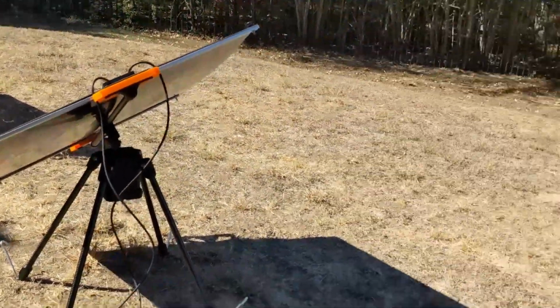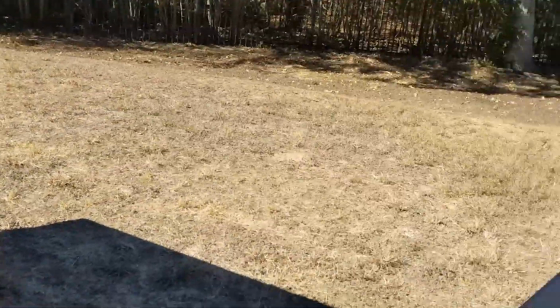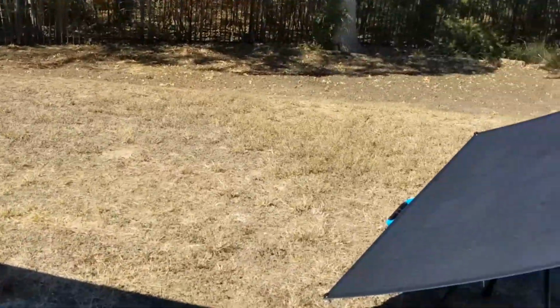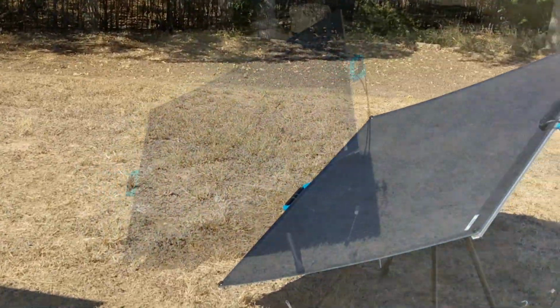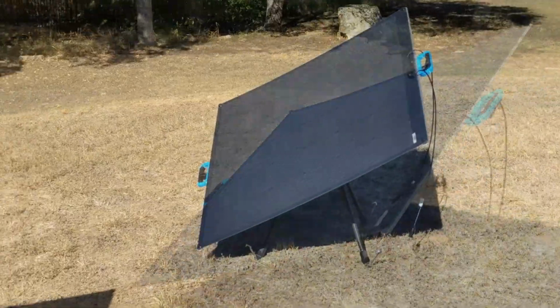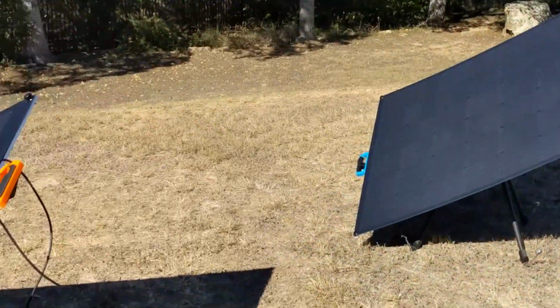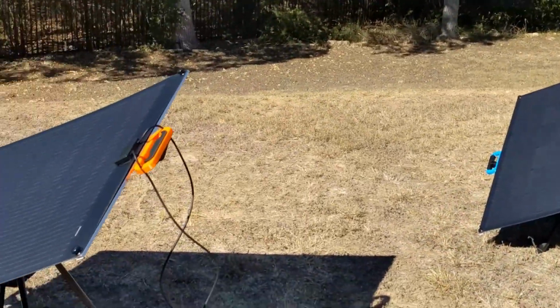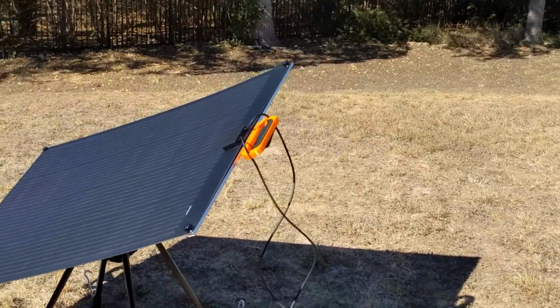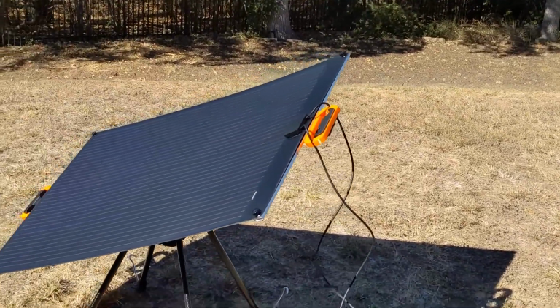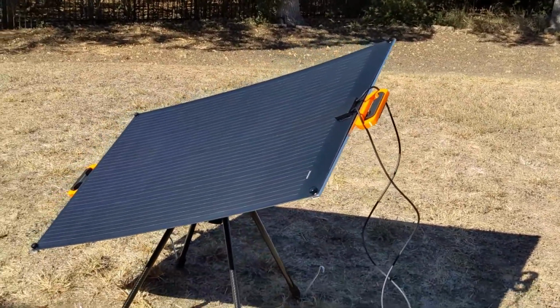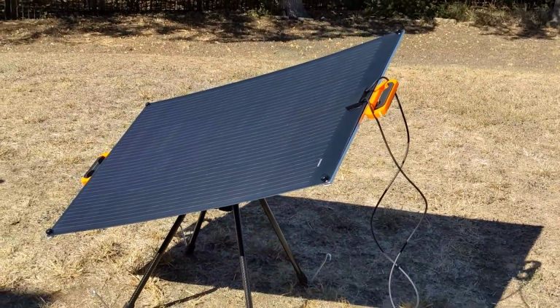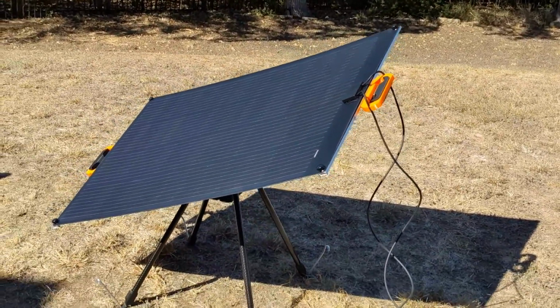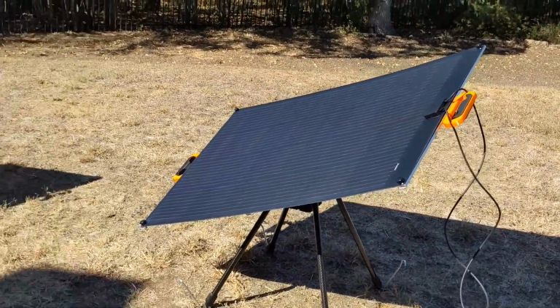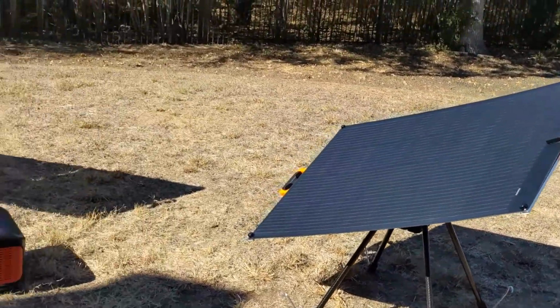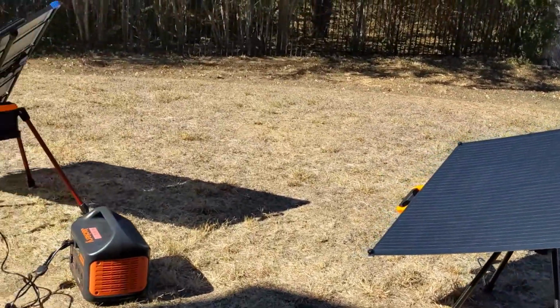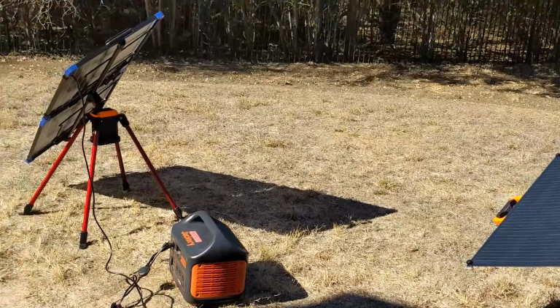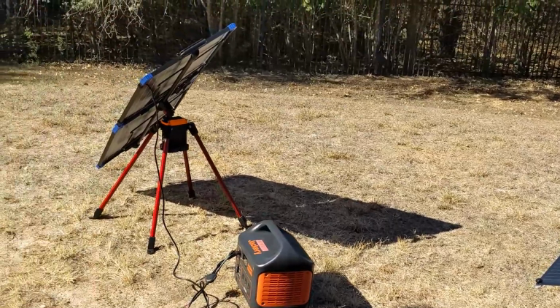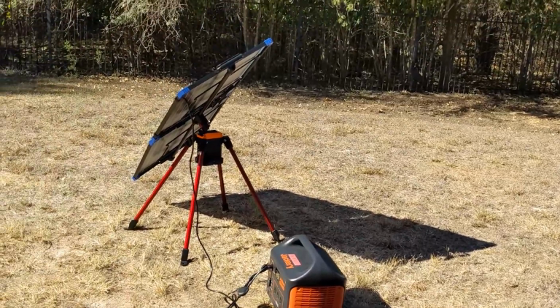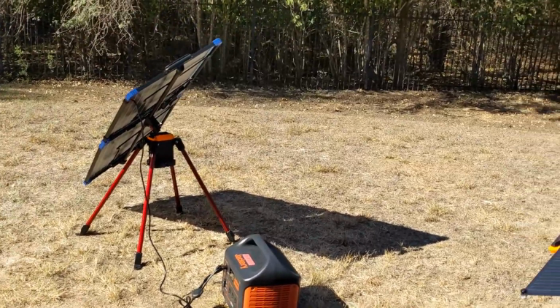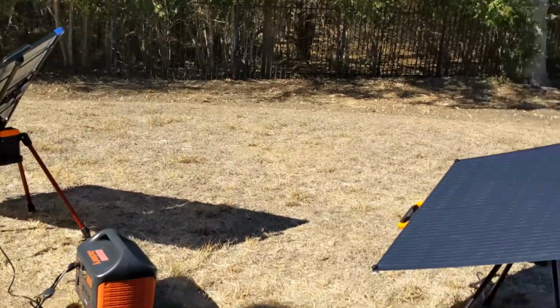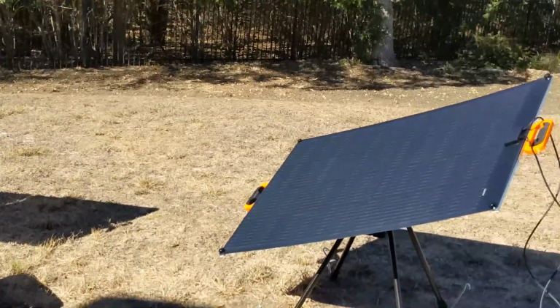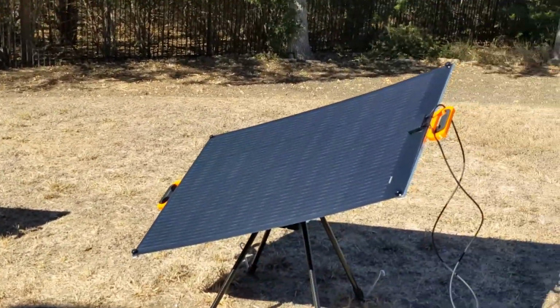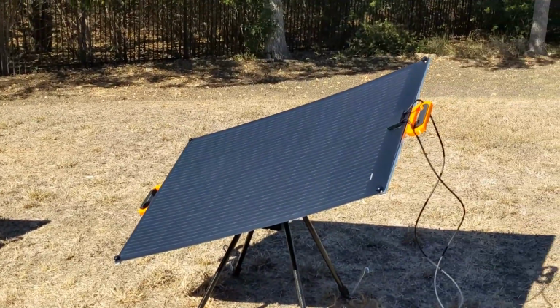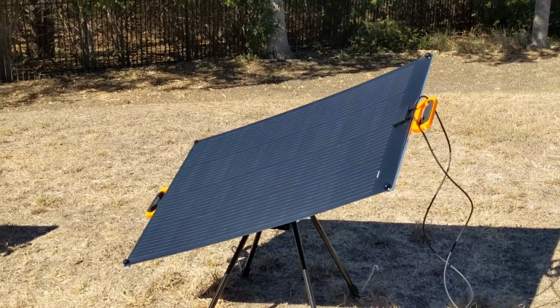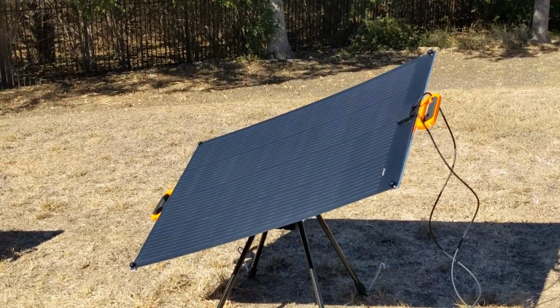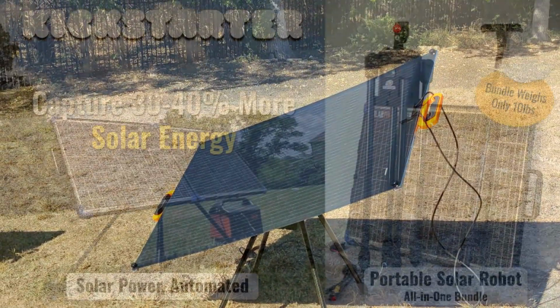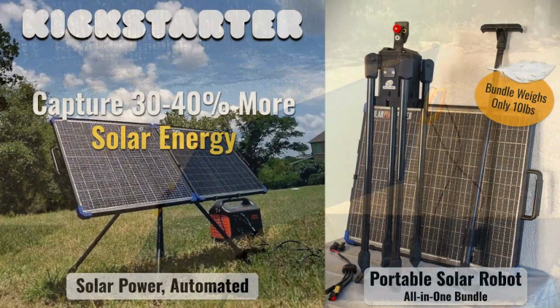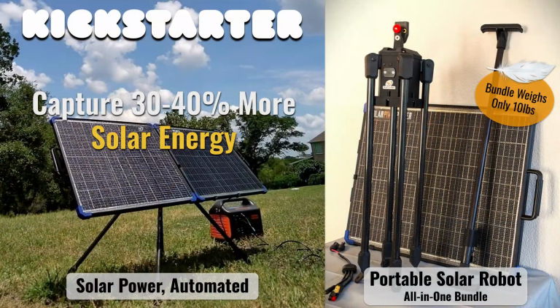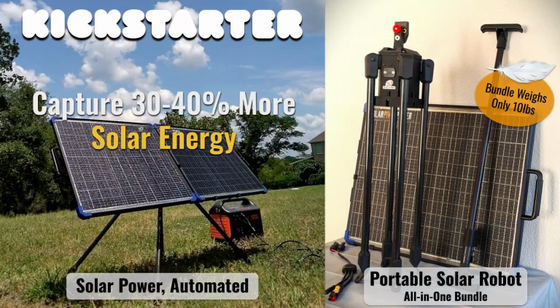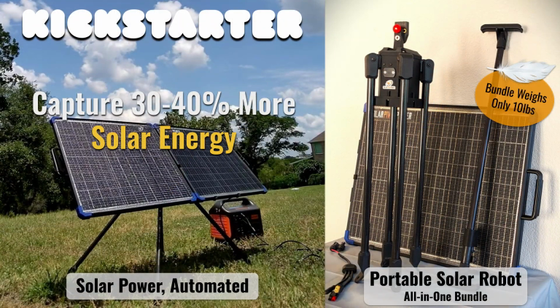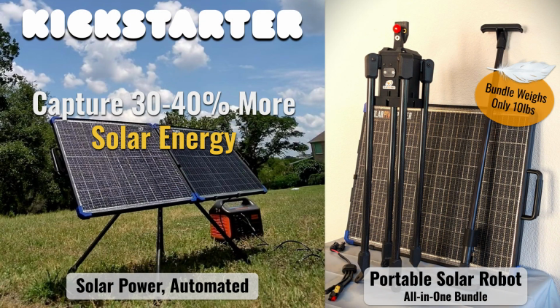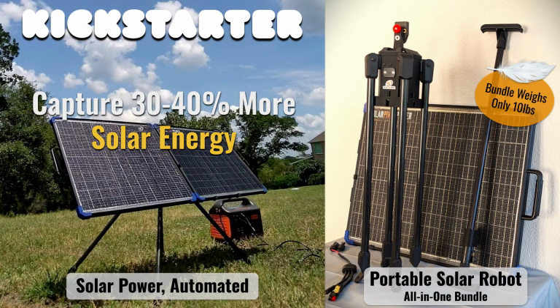You can be assured that we are launching our Kickstarter with our best price for a portable solar tracker. And you, as an early adopter, will always have access to our lowest price for accessories like solar panels.